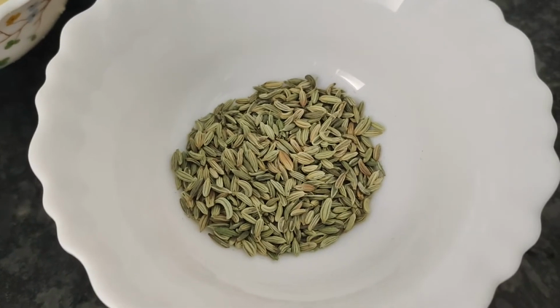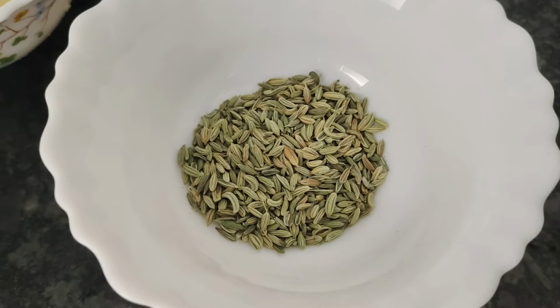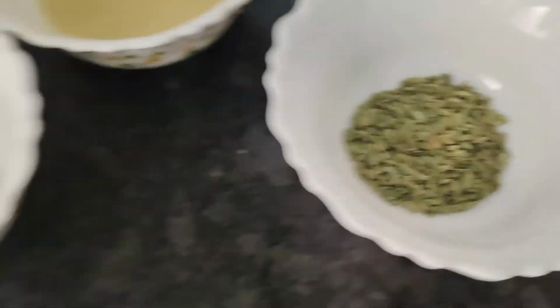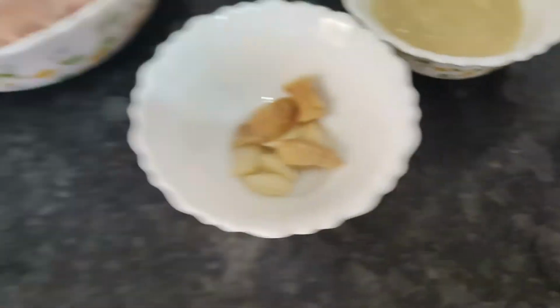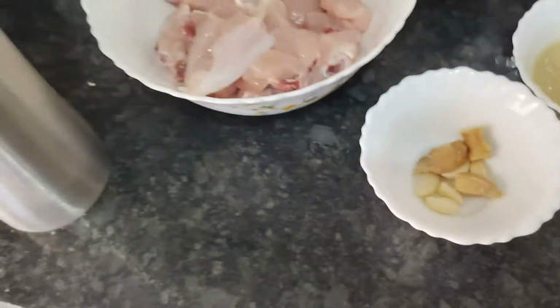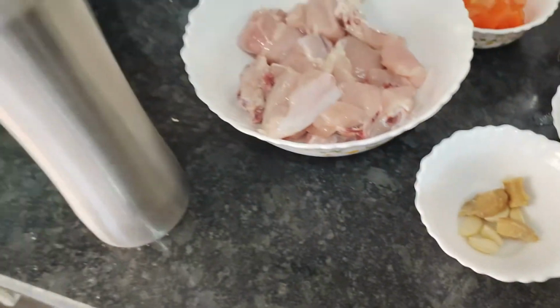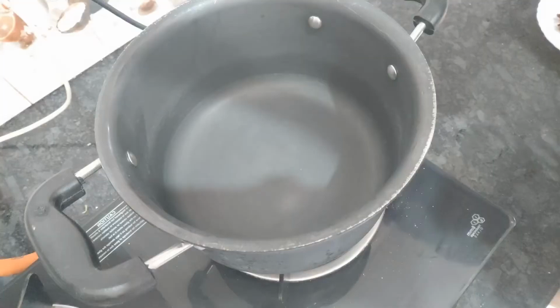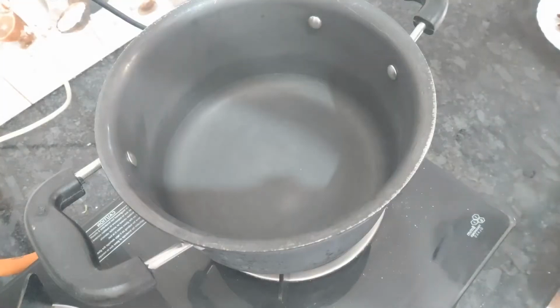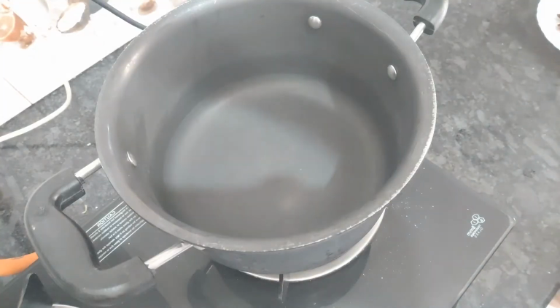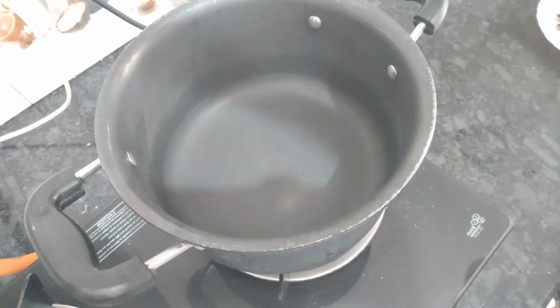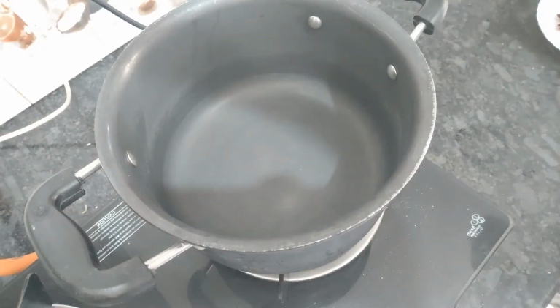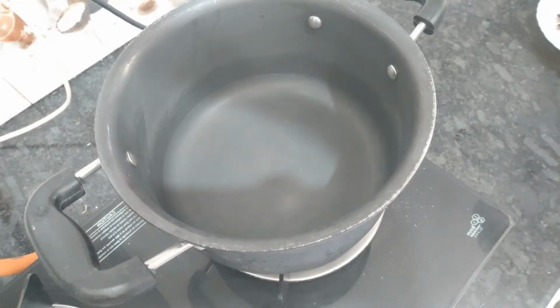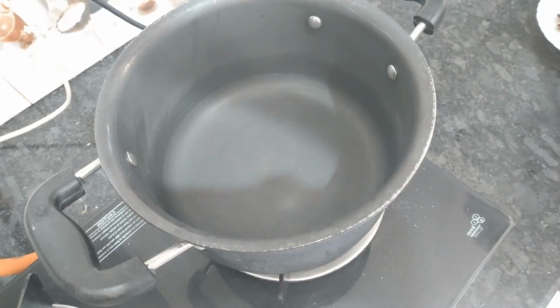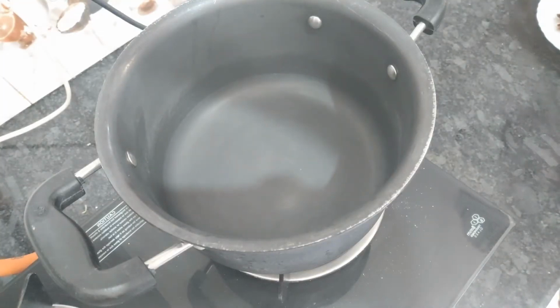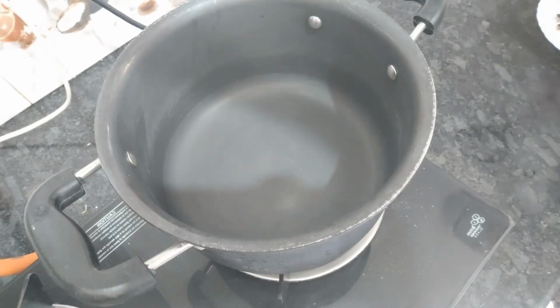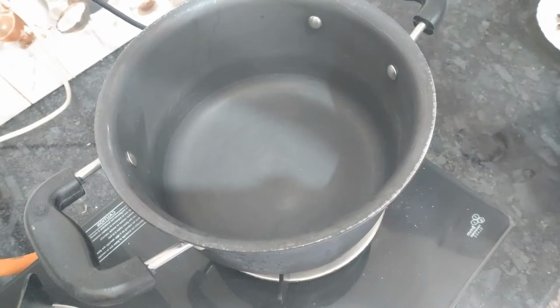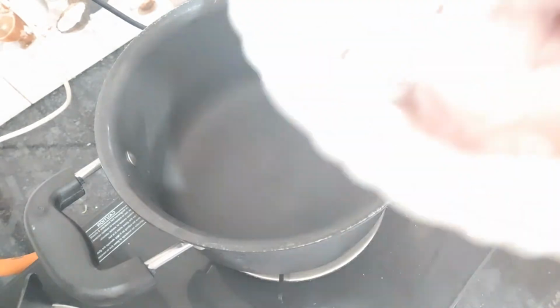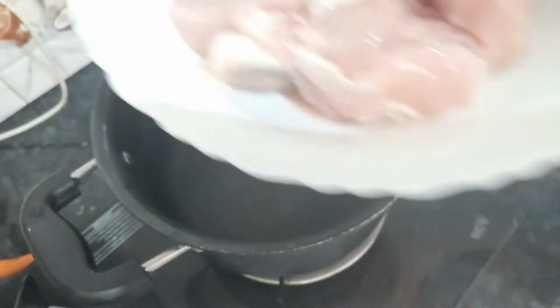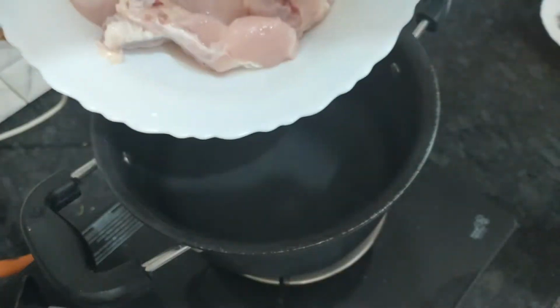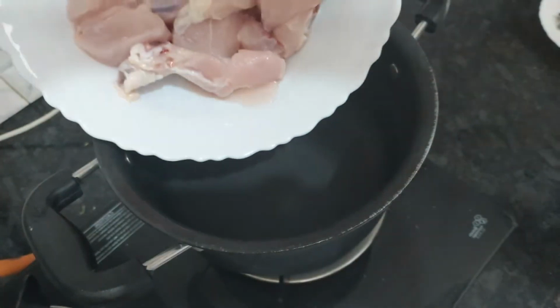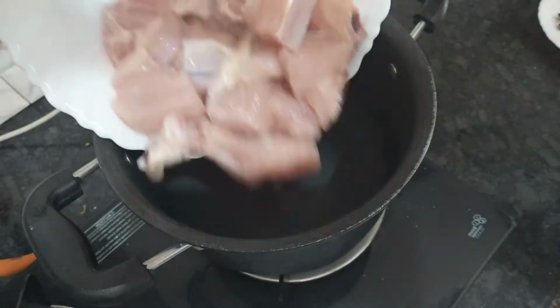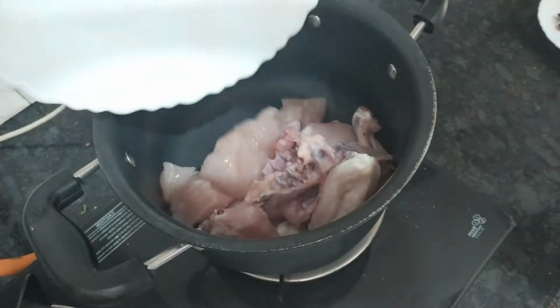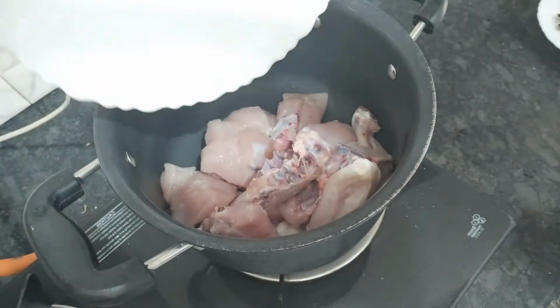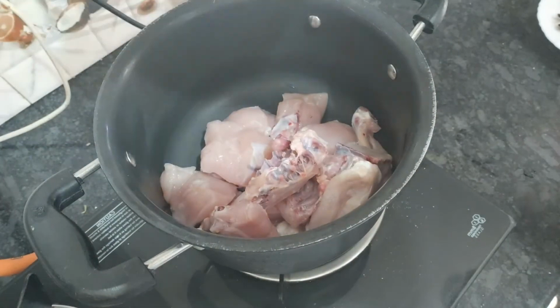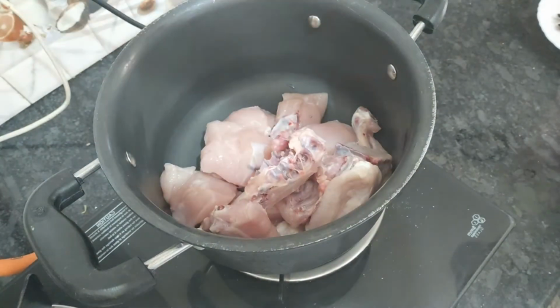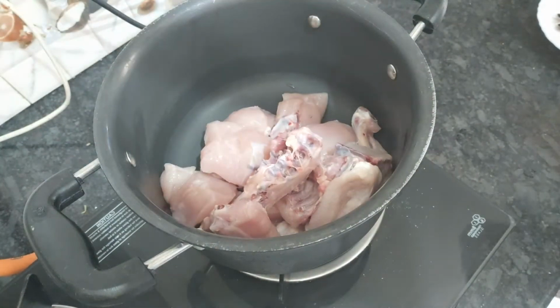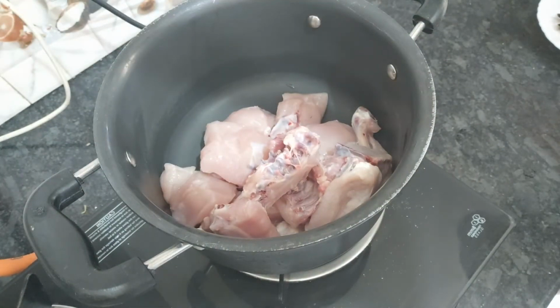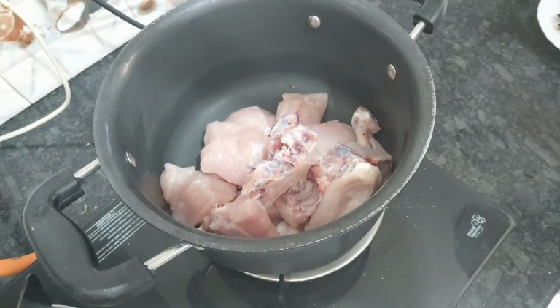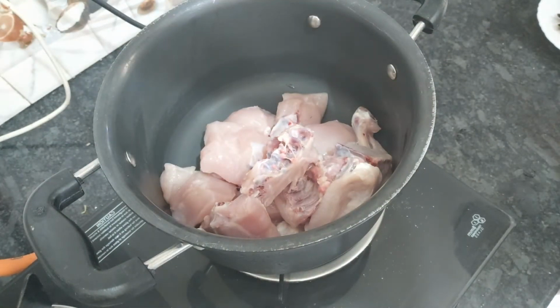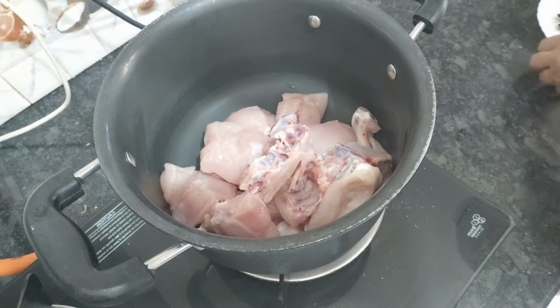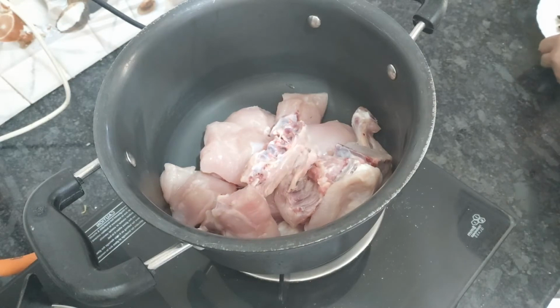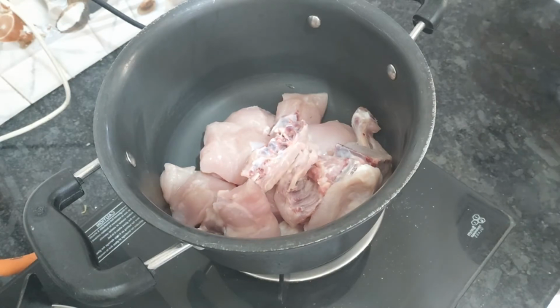We will prepare a pan and warm it. We will put the chicken in the pan and add whatever masala we have prepared.